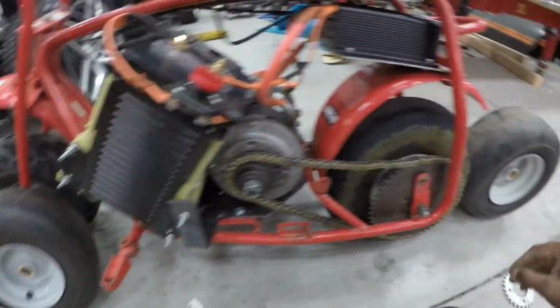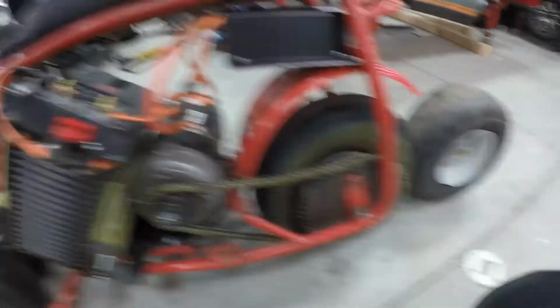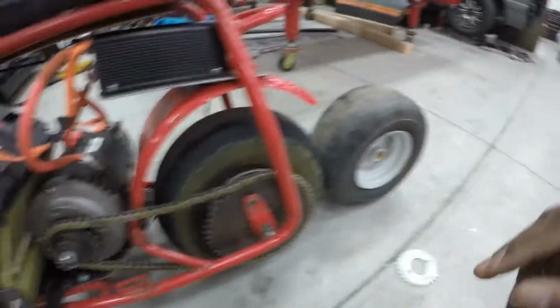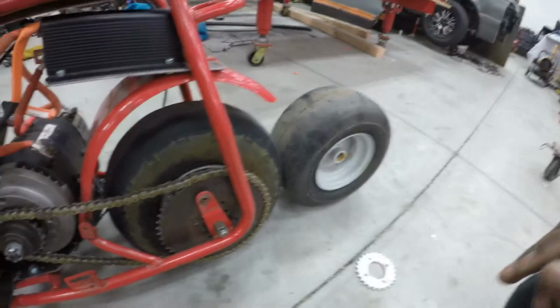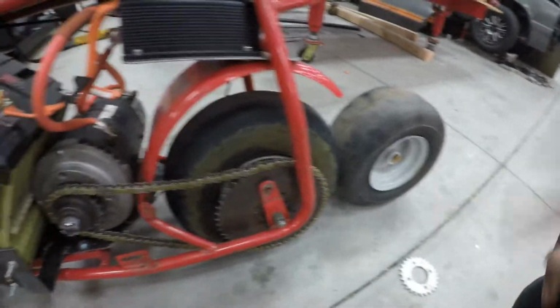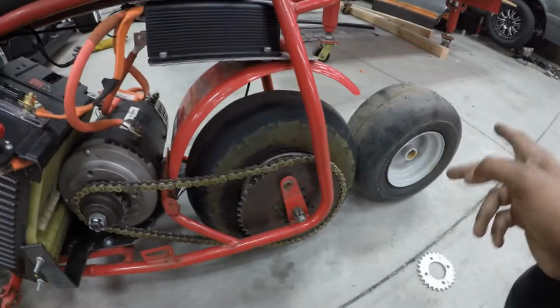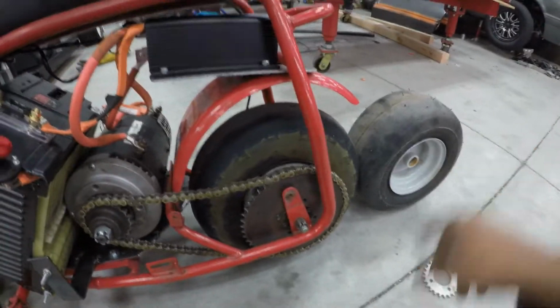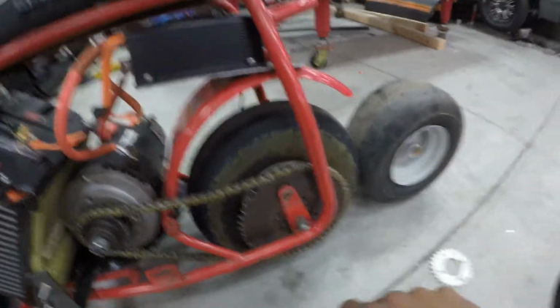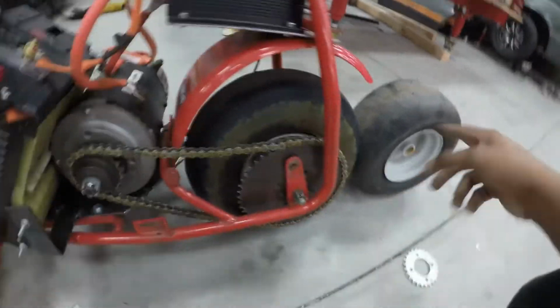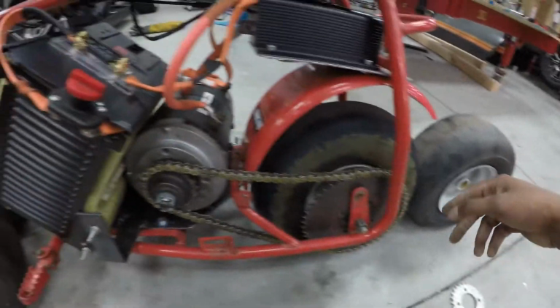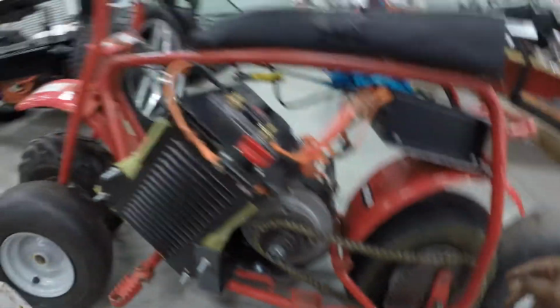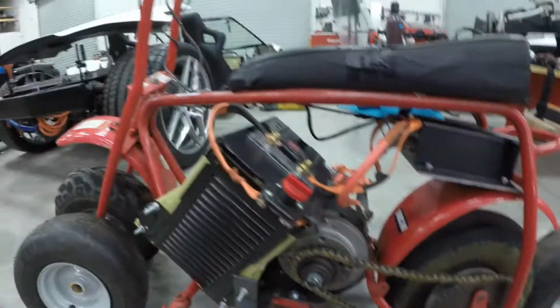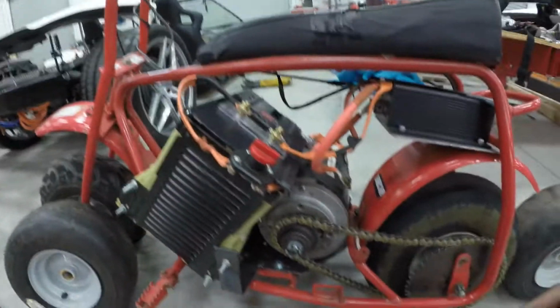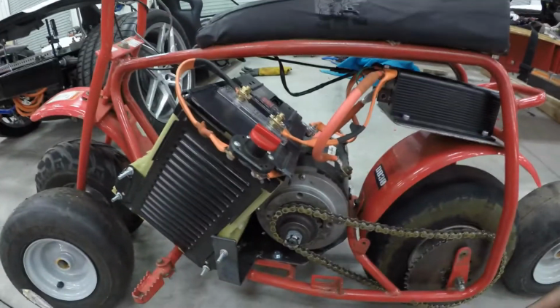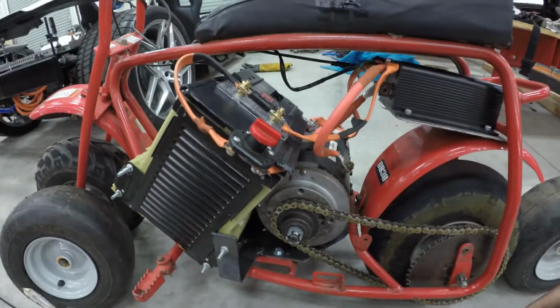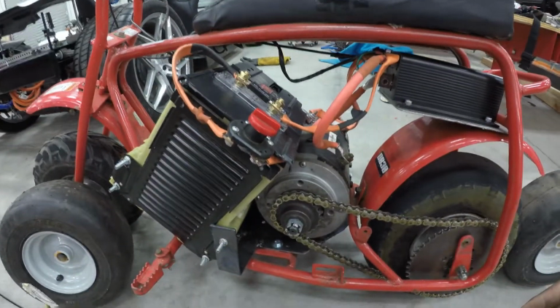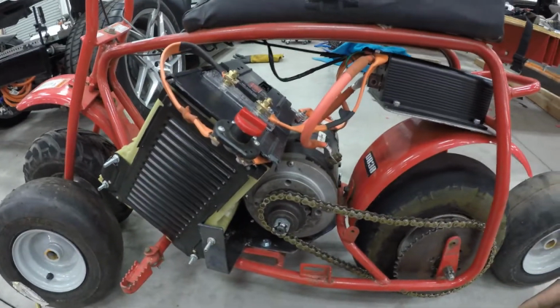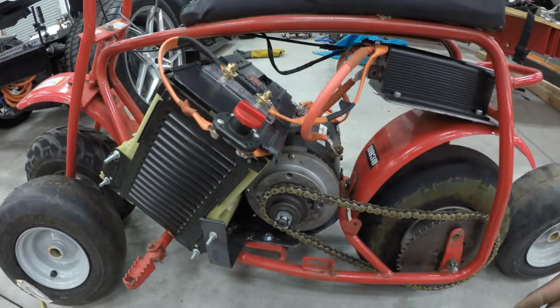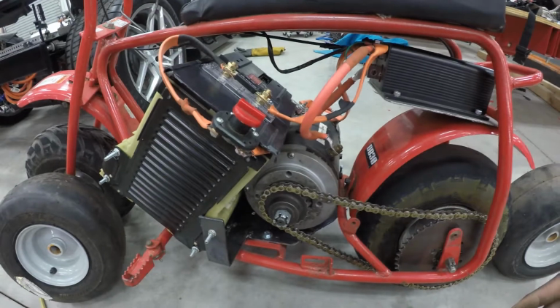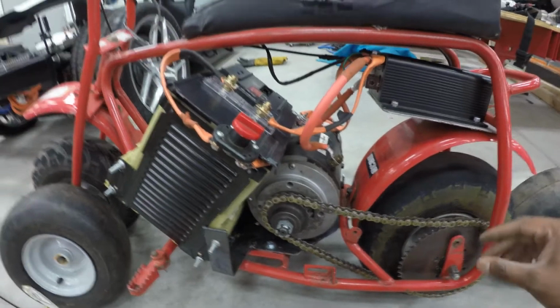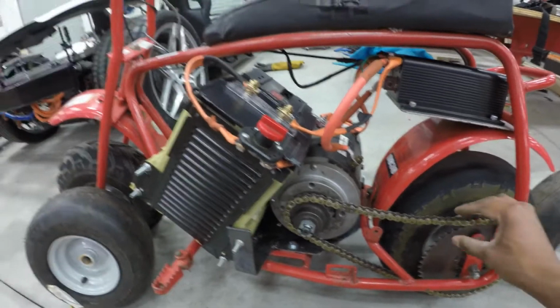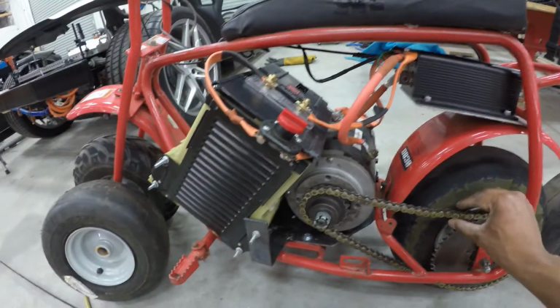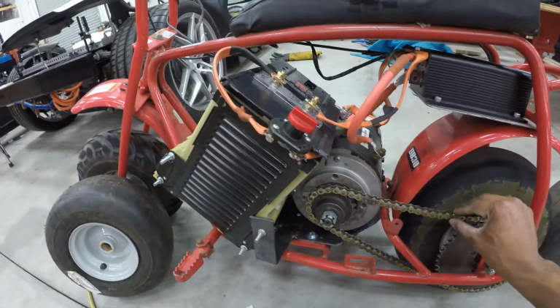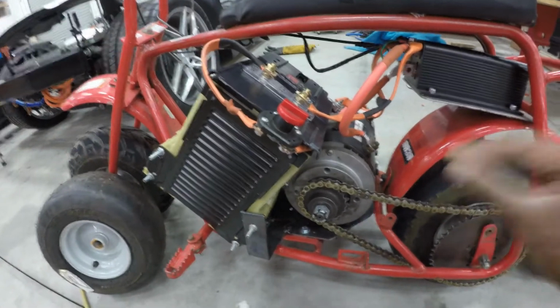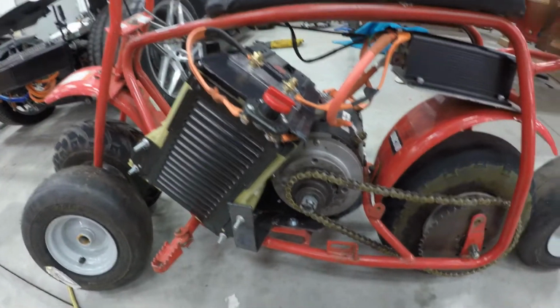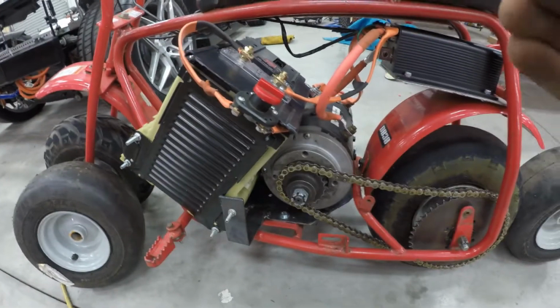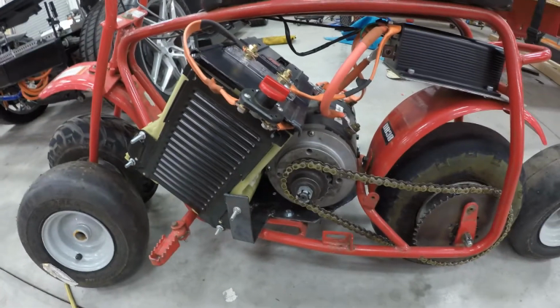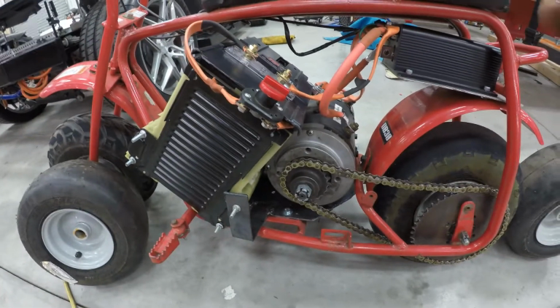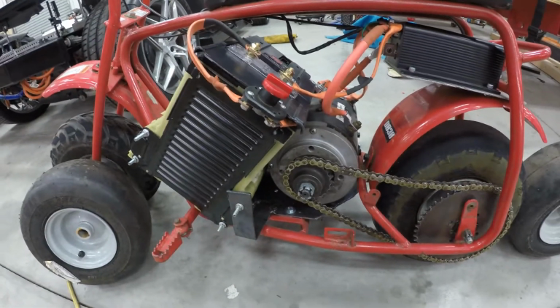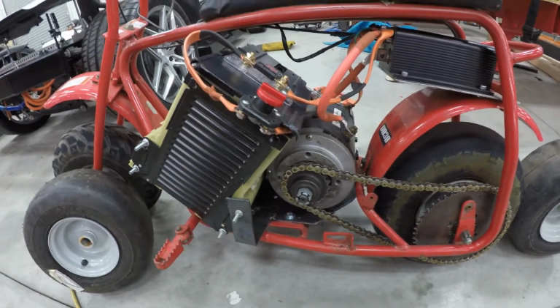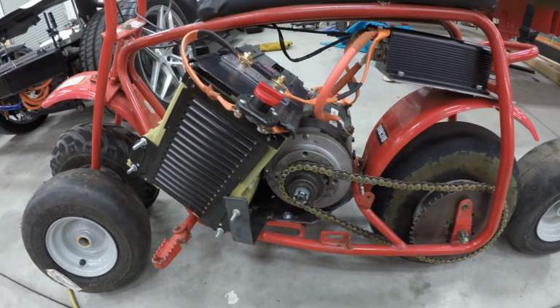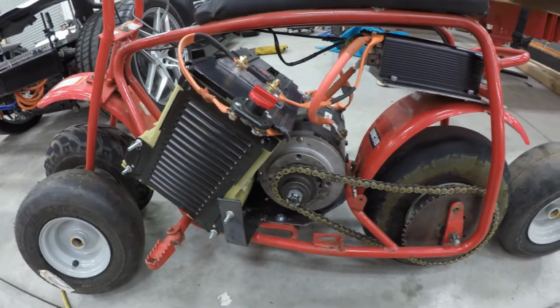Right now I'm going to max out this frame — change the gearing, change the tires. If you want to follow that build and follow that madness guys, don't forget to like and subscribe Invoke Performance. Rashad out.